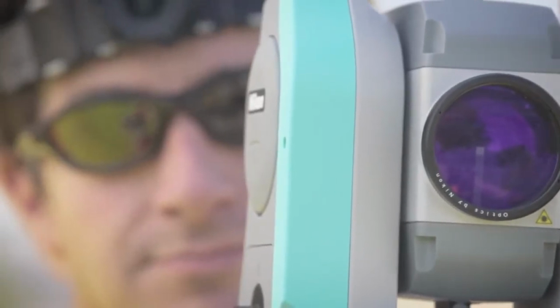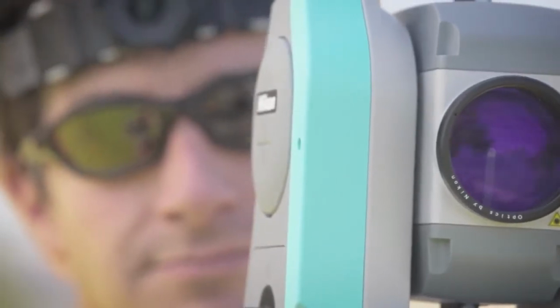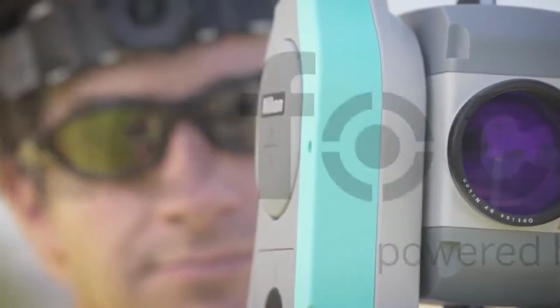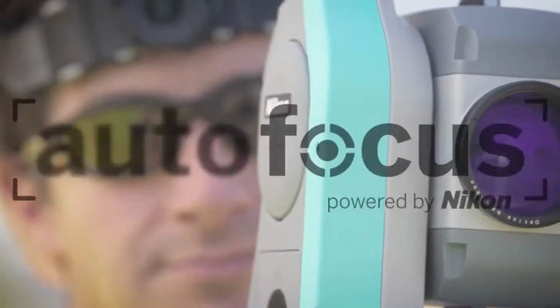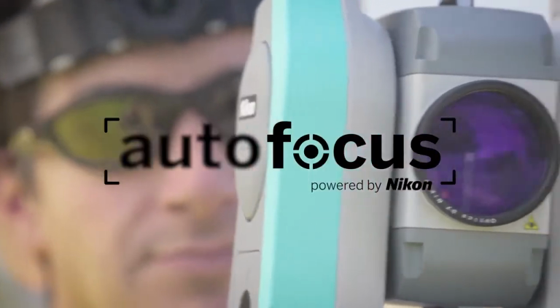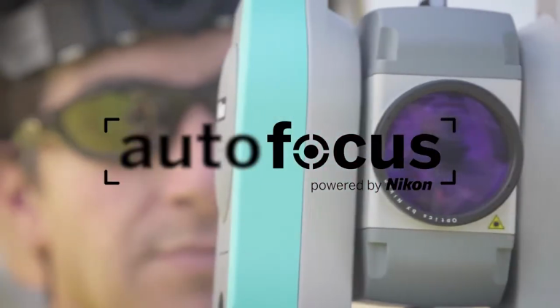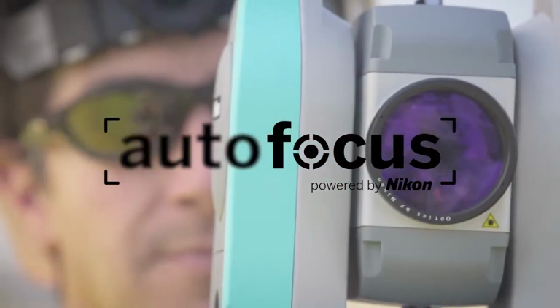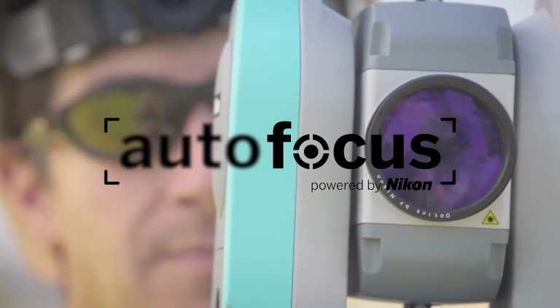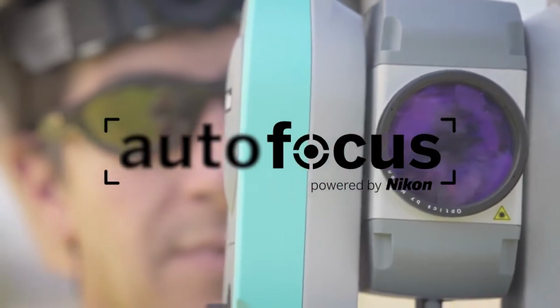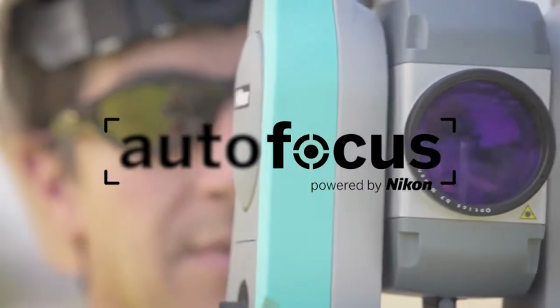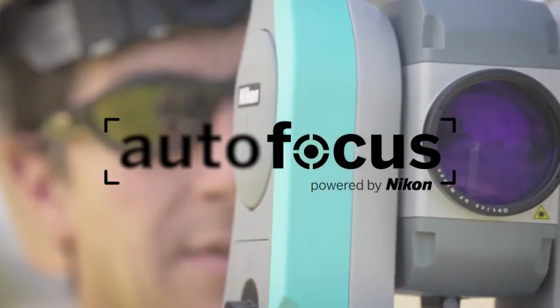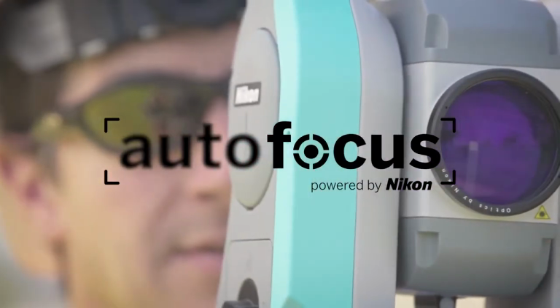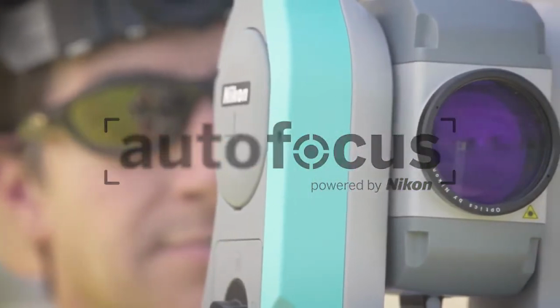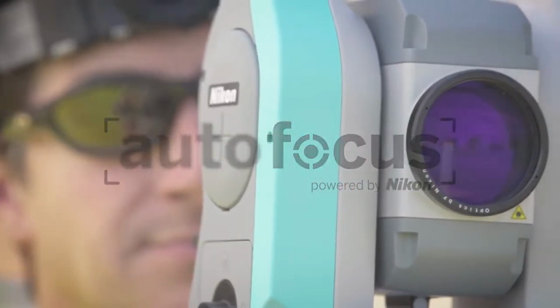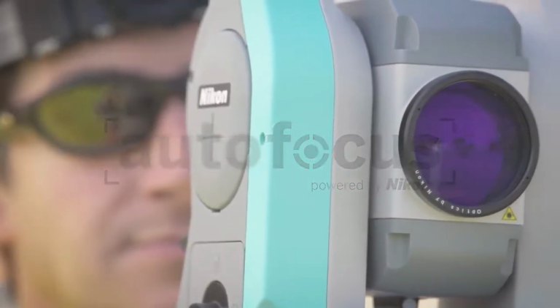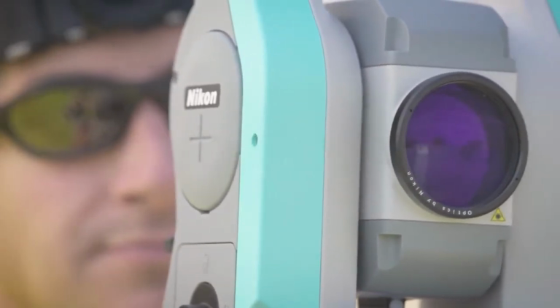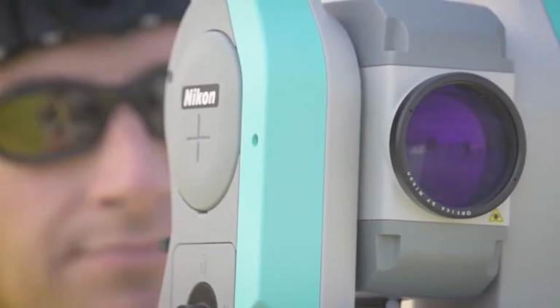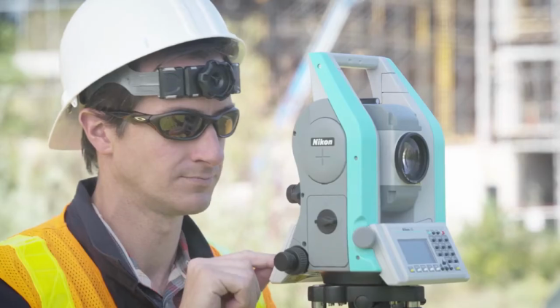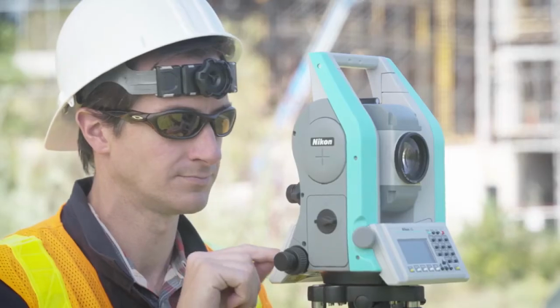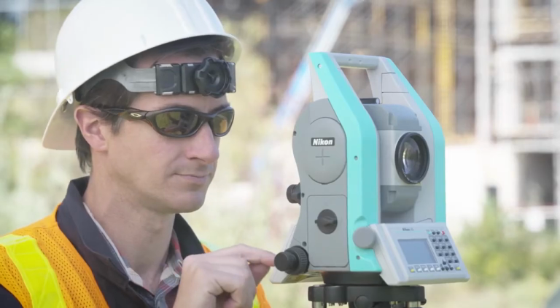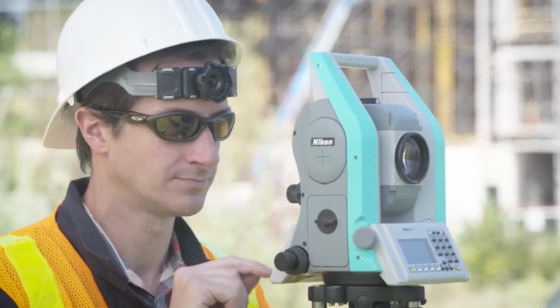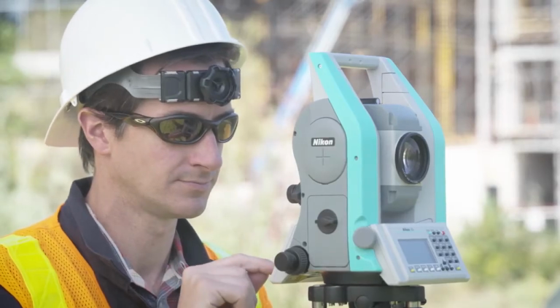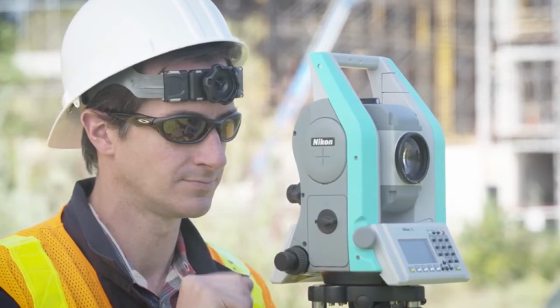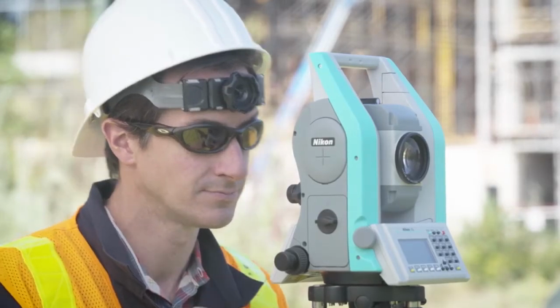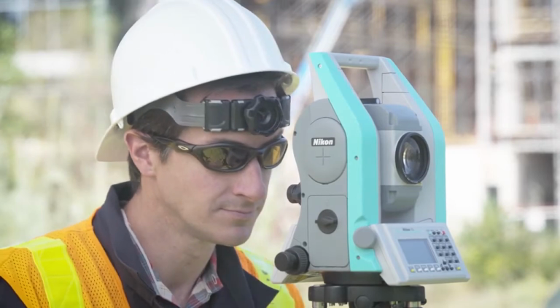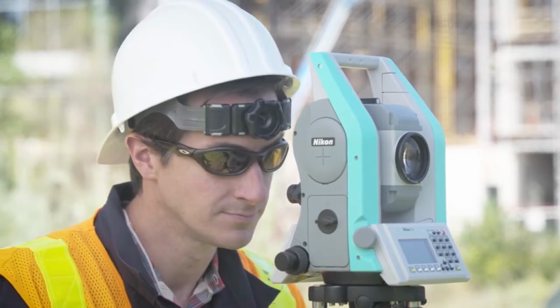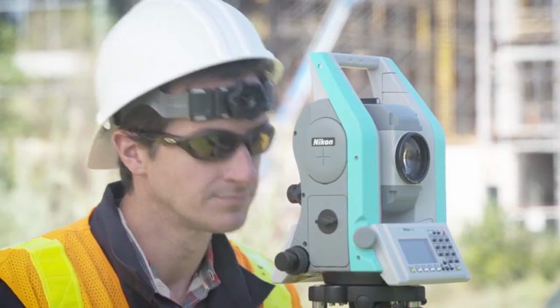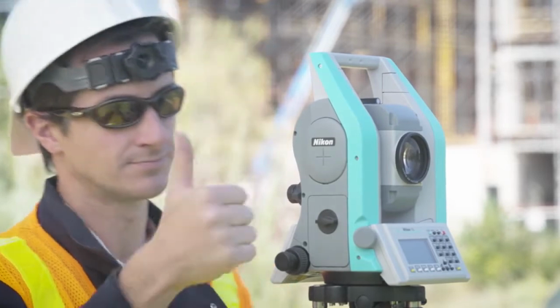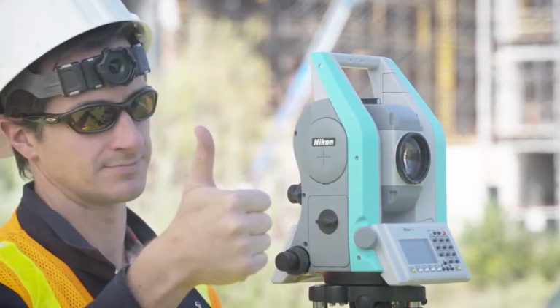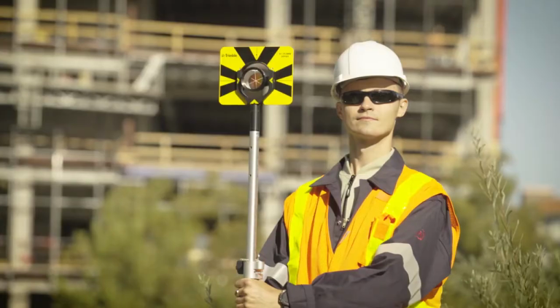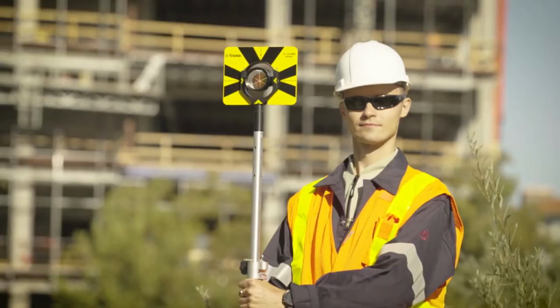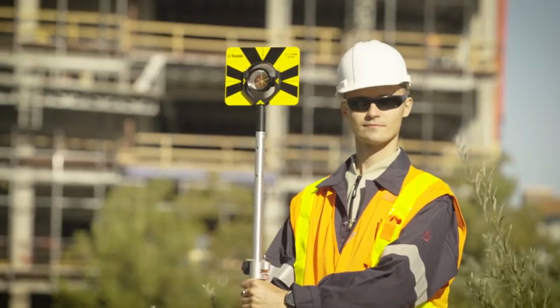That software powers a world-class autofocus optic system with a substantial 800-meter EDM. You get crisp optics and accurate measurements, even in low-light environments.